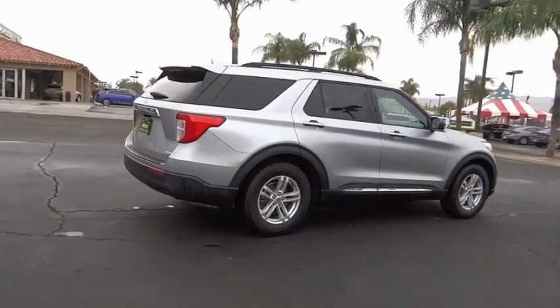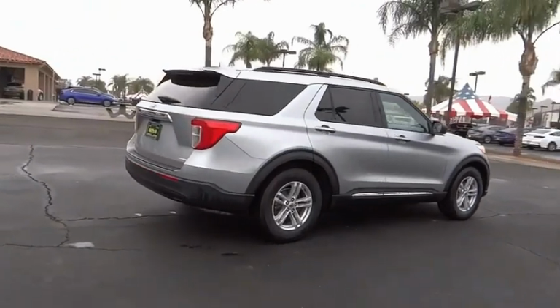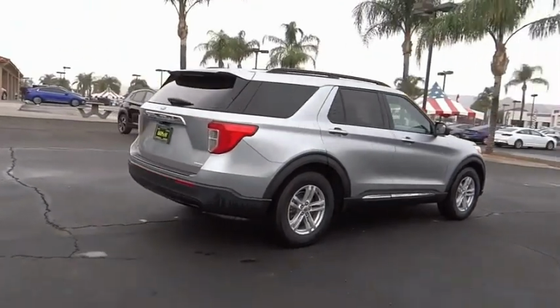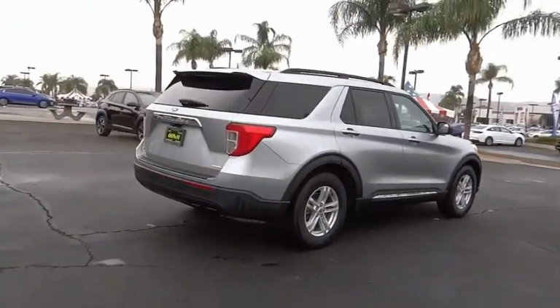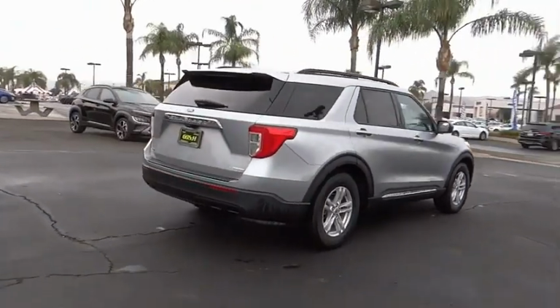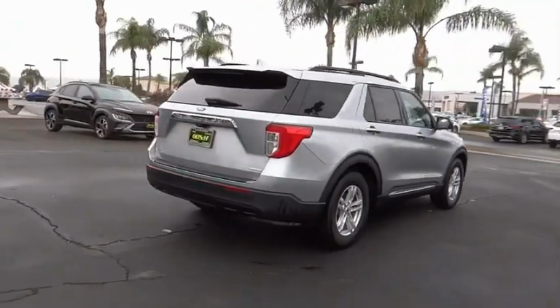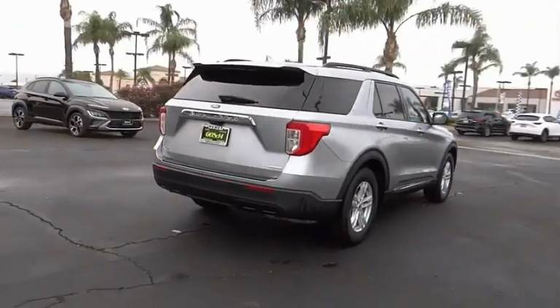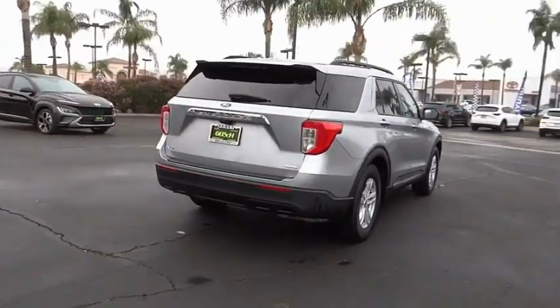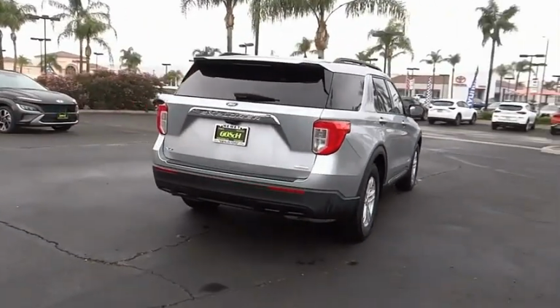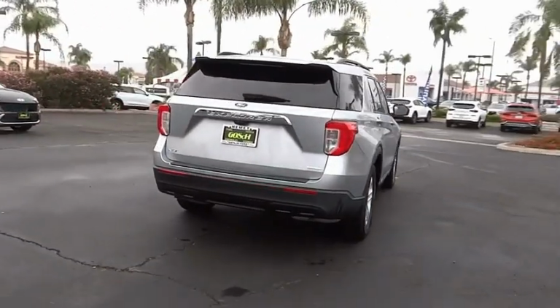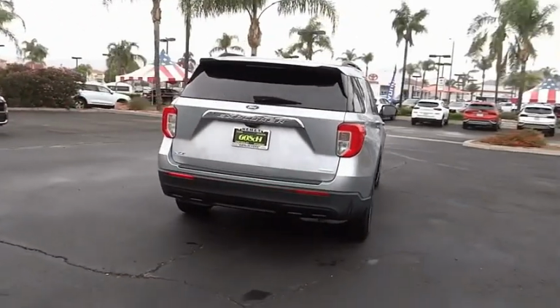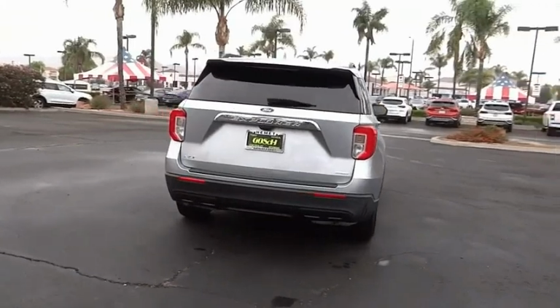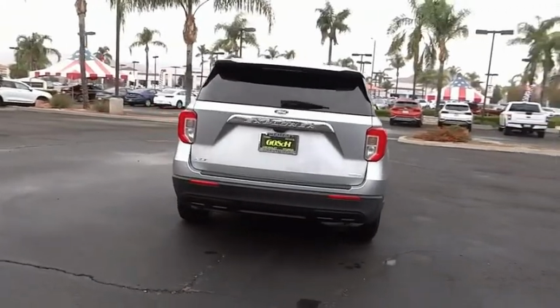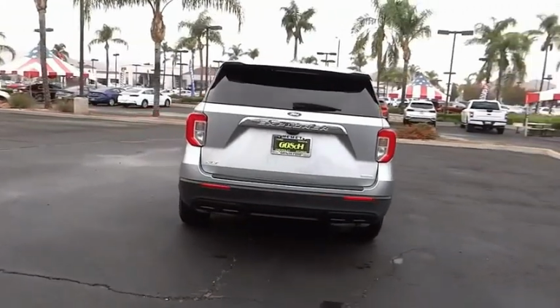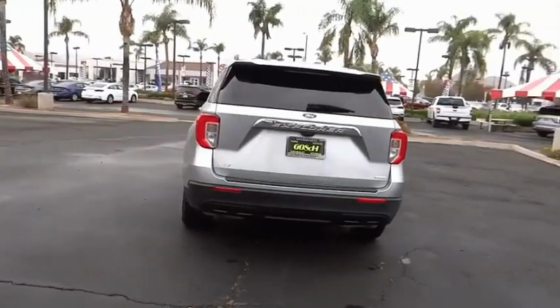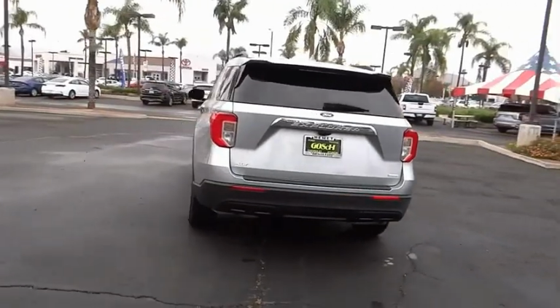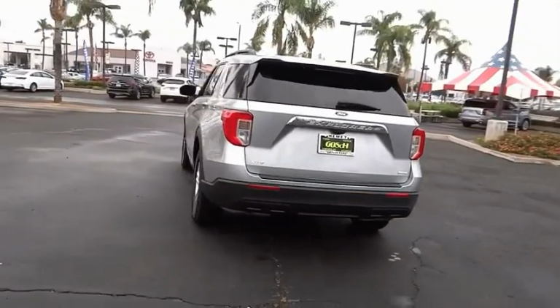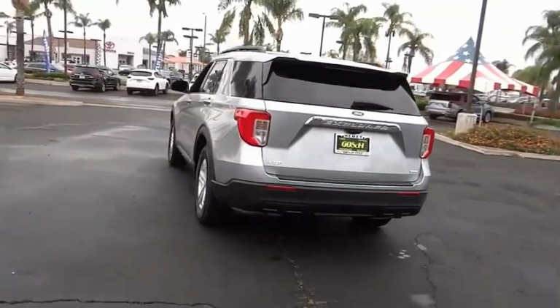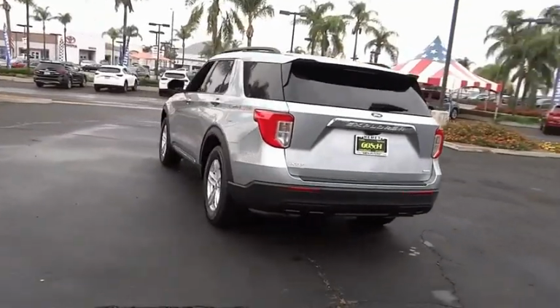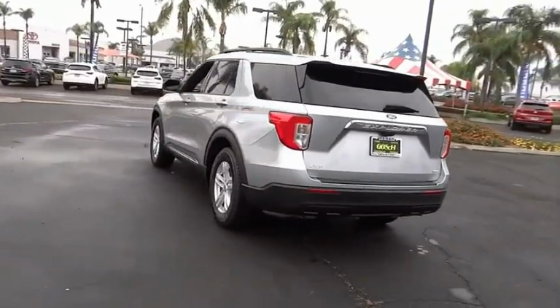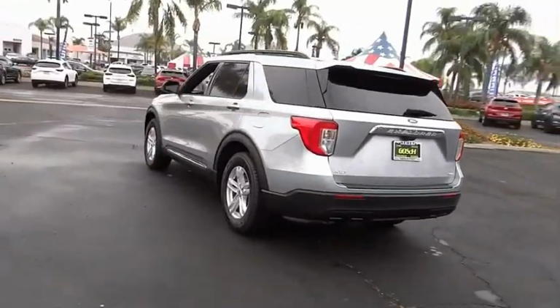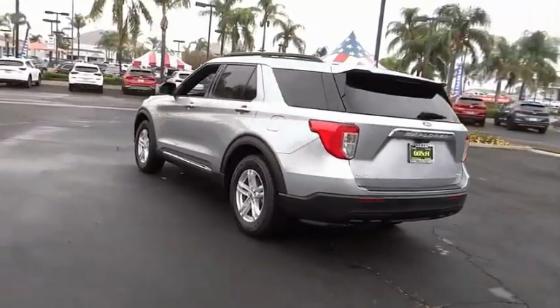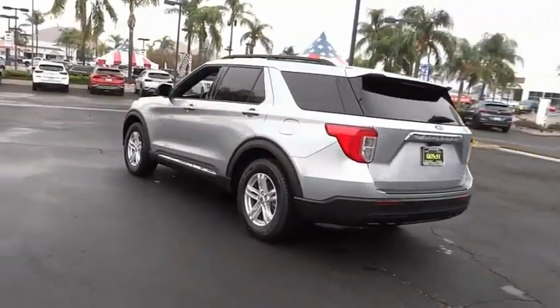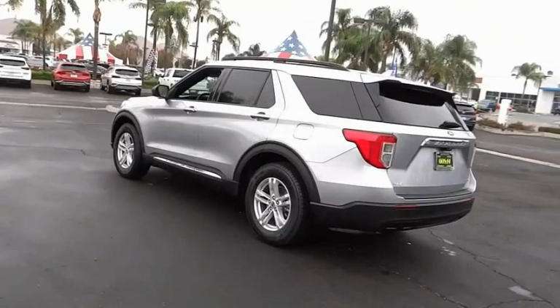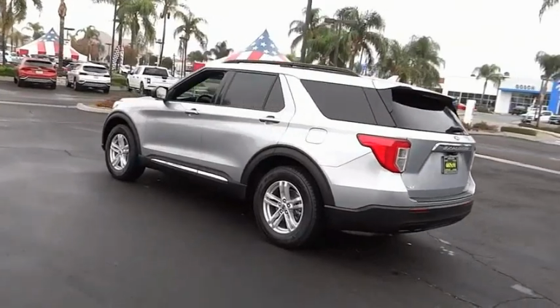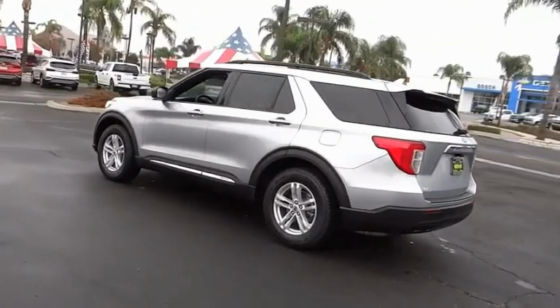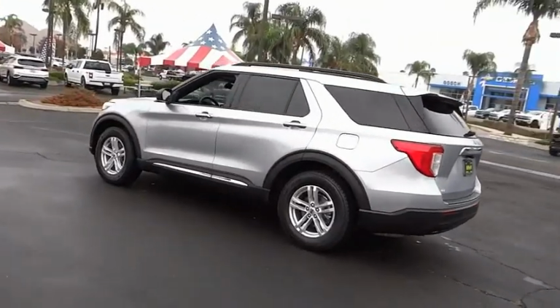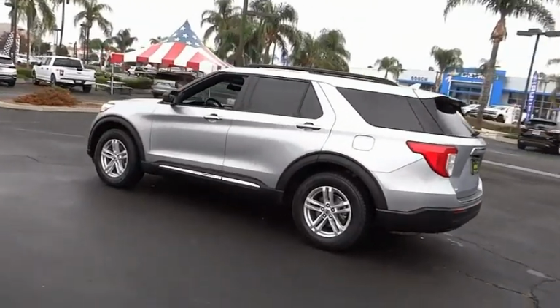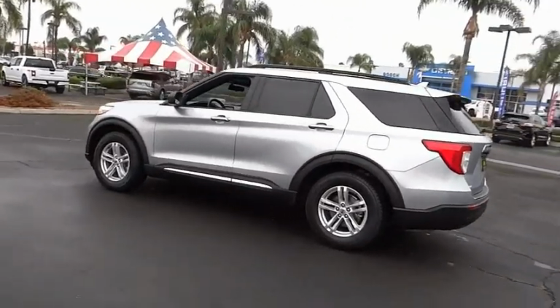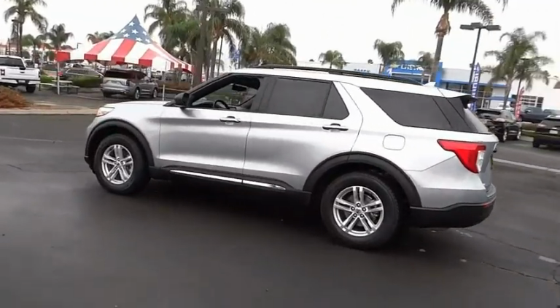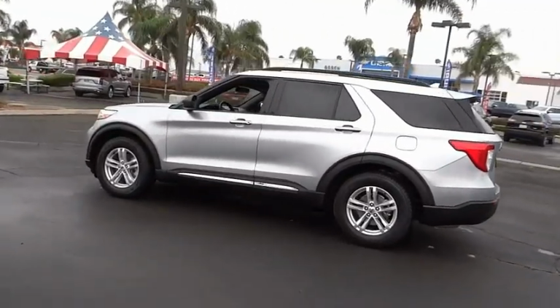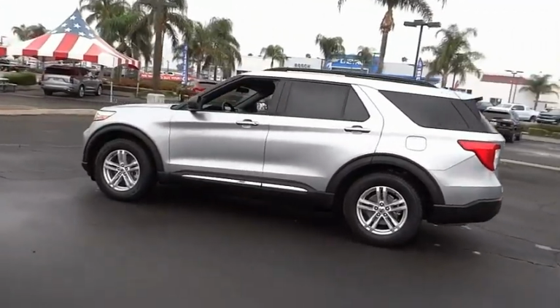Electronic stability control, alloy wheels, power lift gate, brake assist, traction control, remote keyless entry, four-wheel disc brakes, speed control, rear window defroster, rear window wiper.